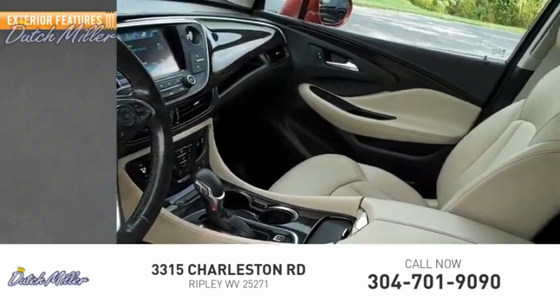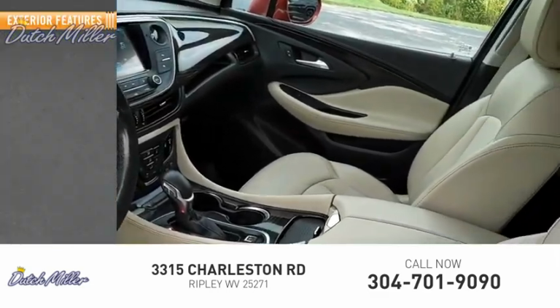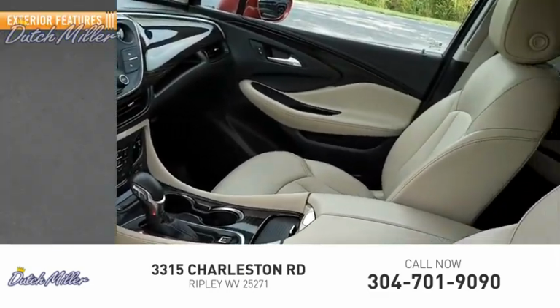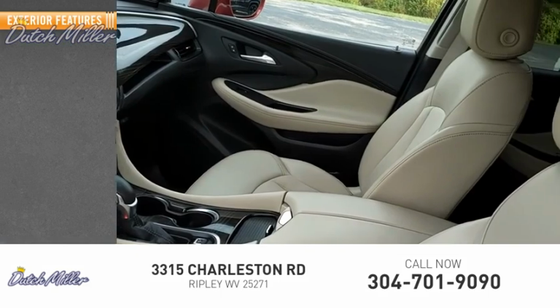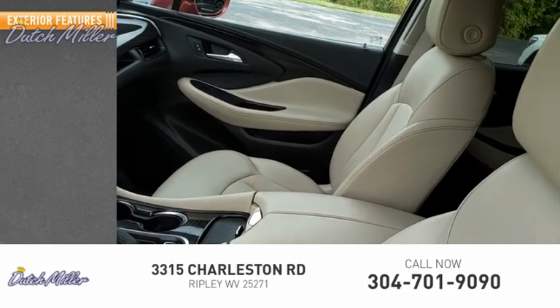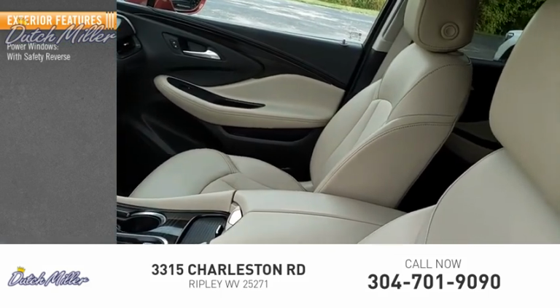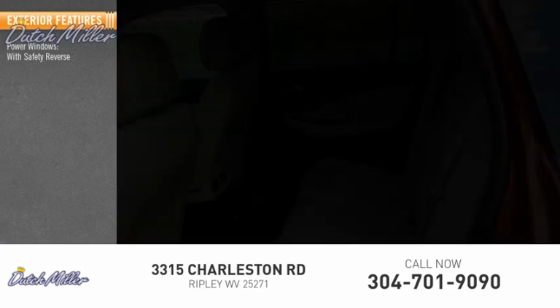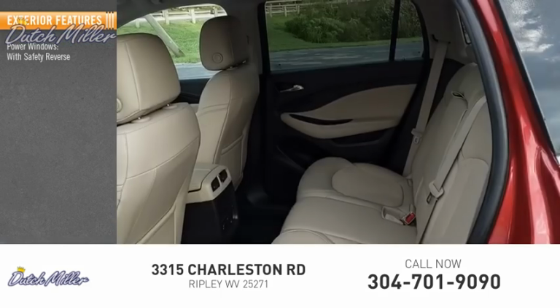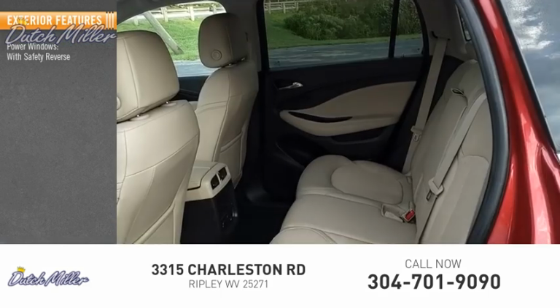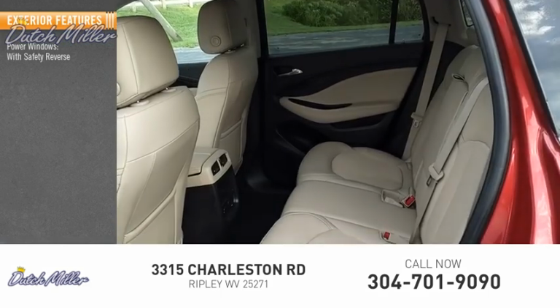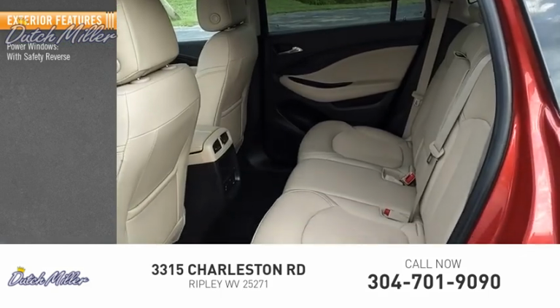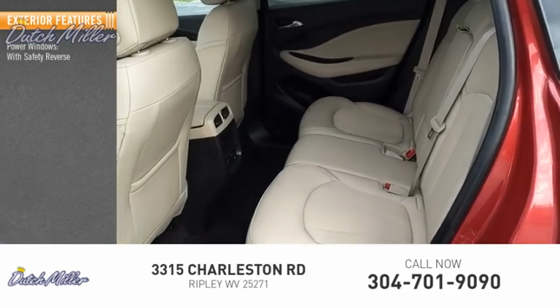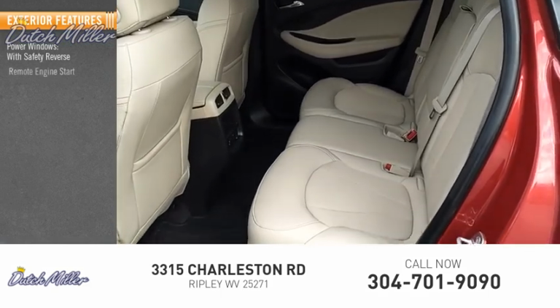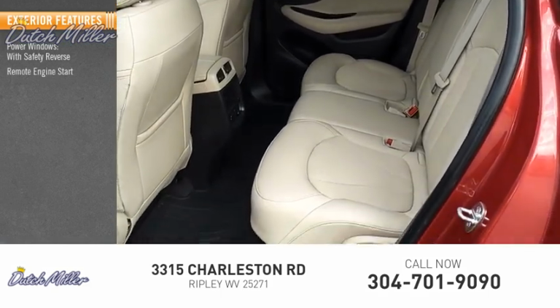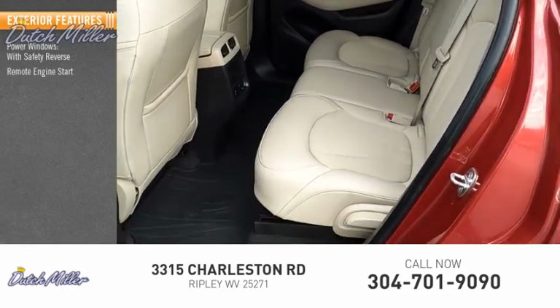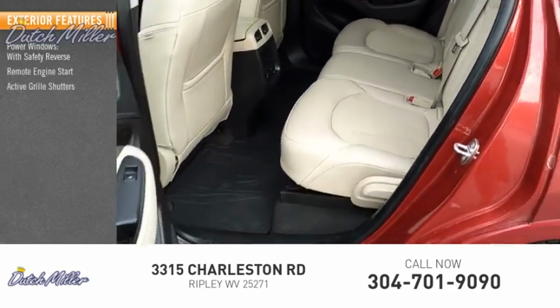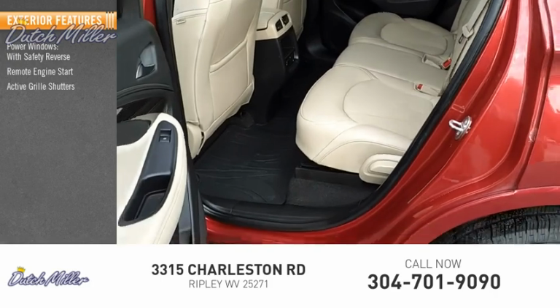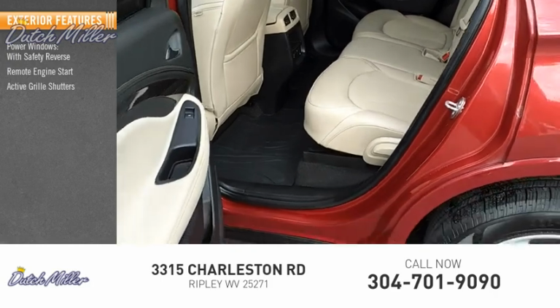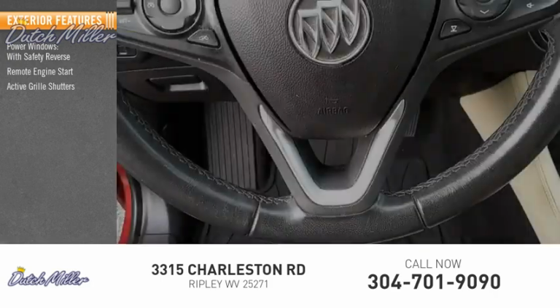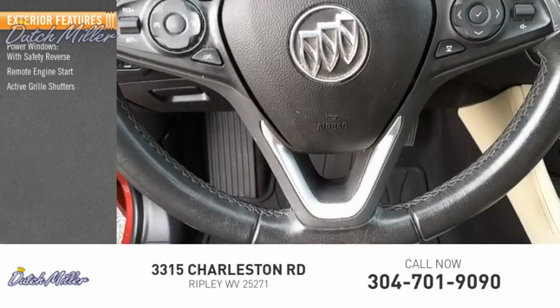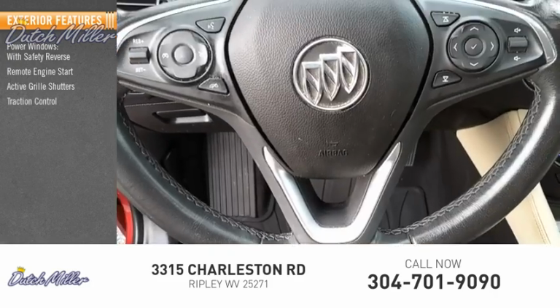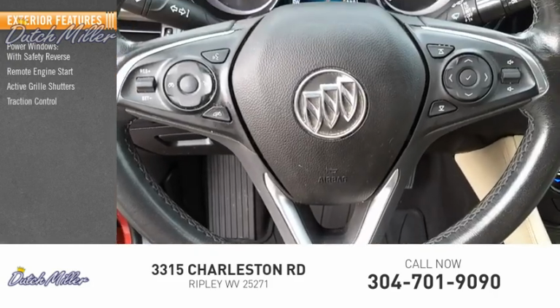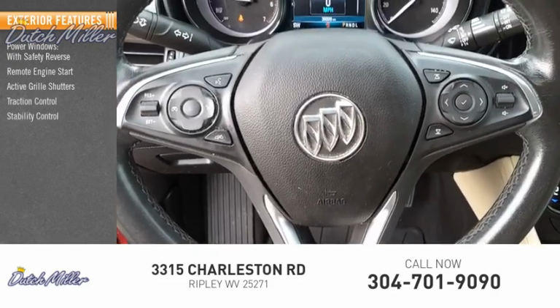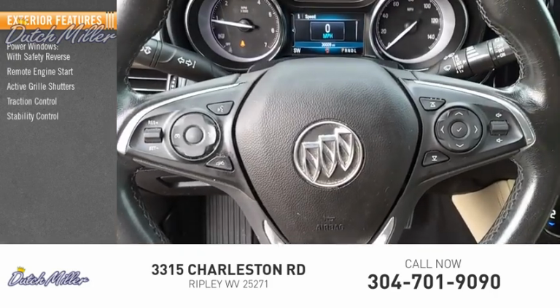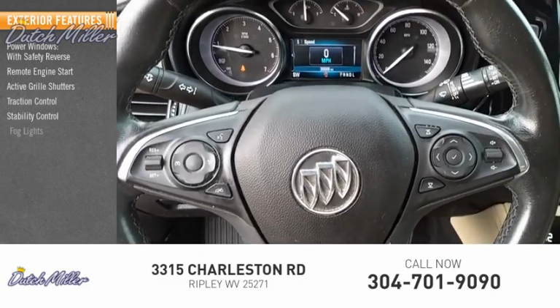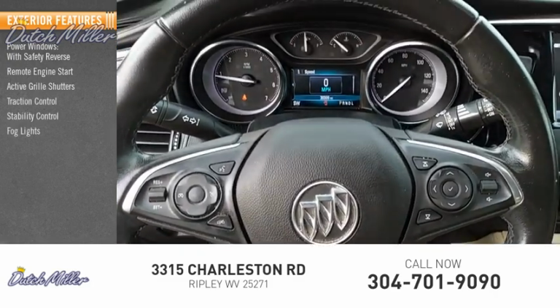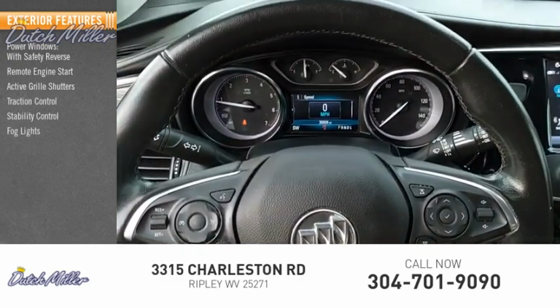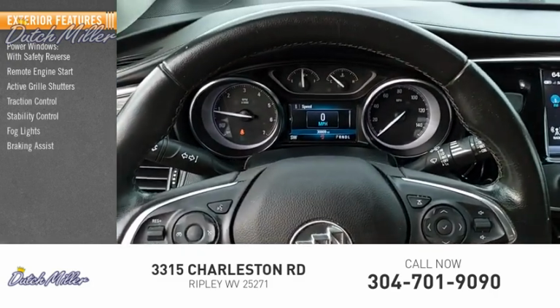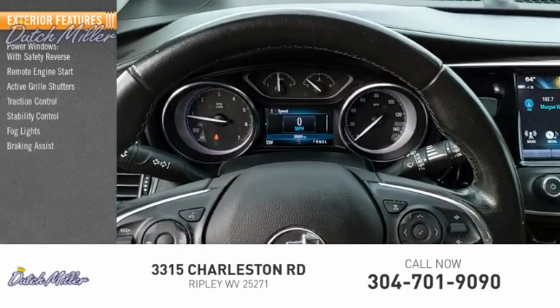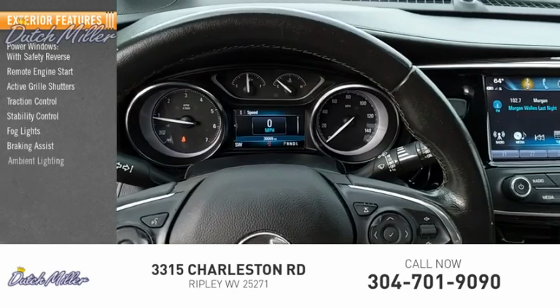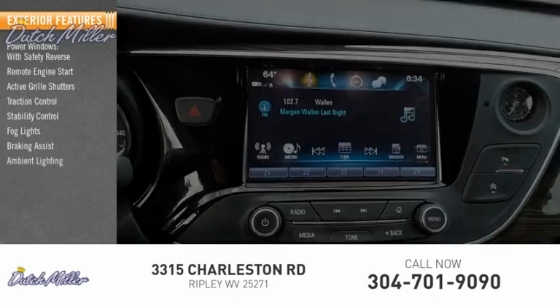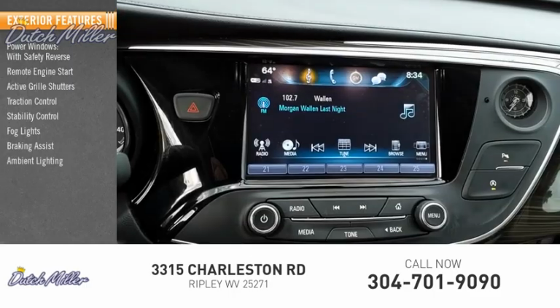Here are some of this vehicle's great options: power windows with safety reverse, remote engine start, active grille shutters, traction control, stability control, fog lights, braking assist, and ambient lighting.